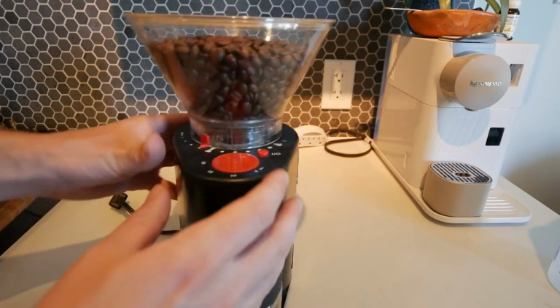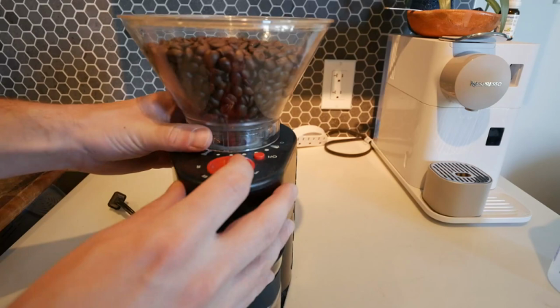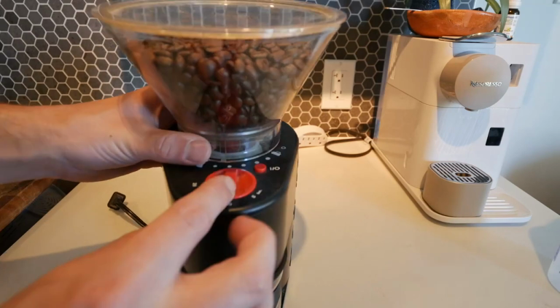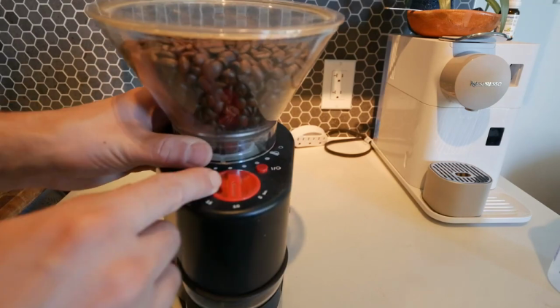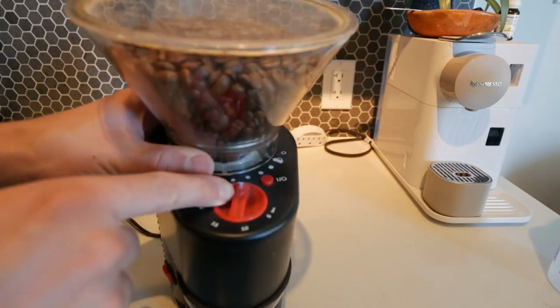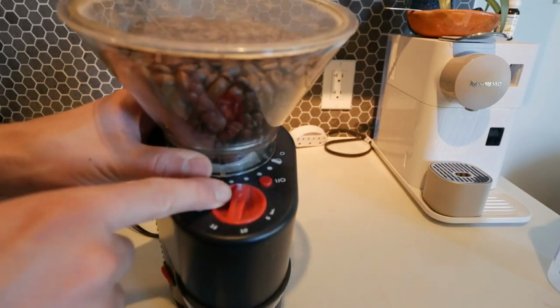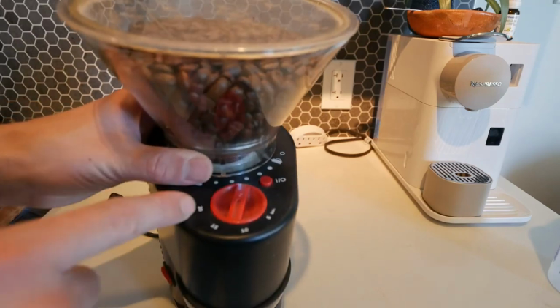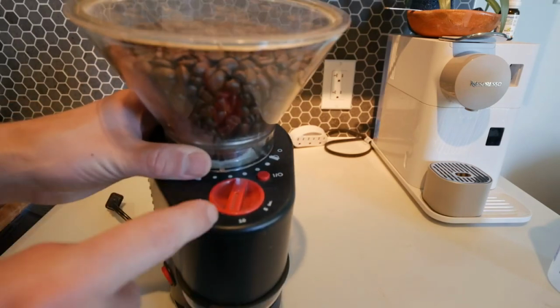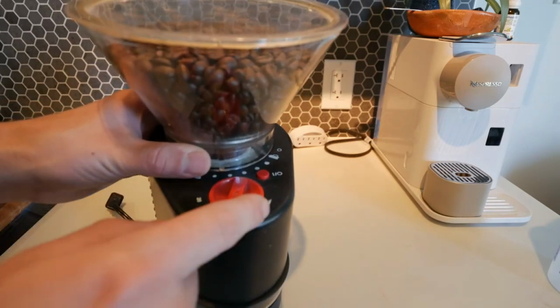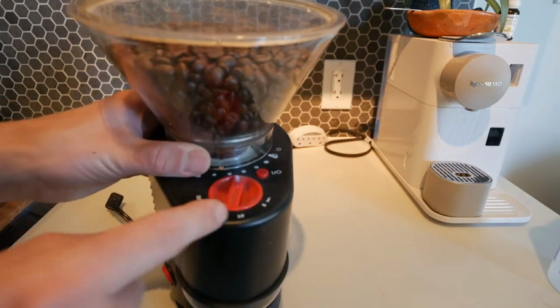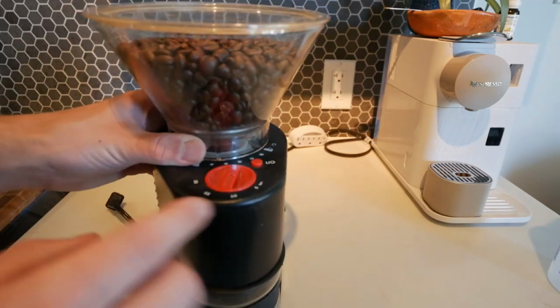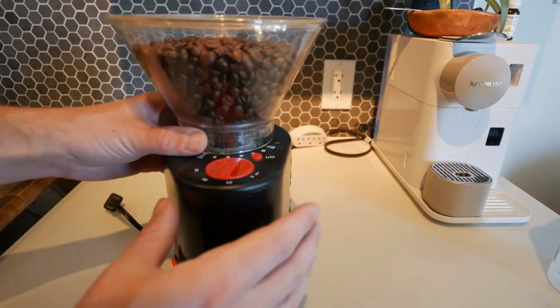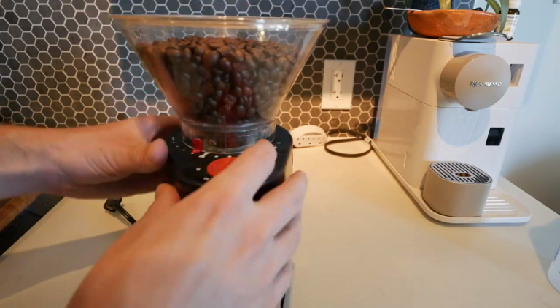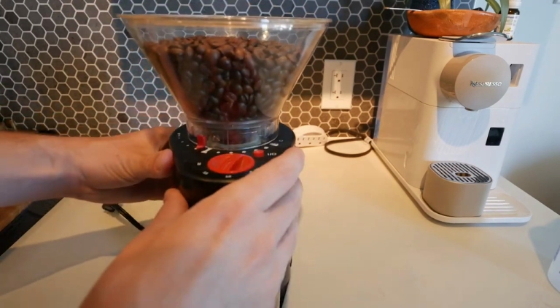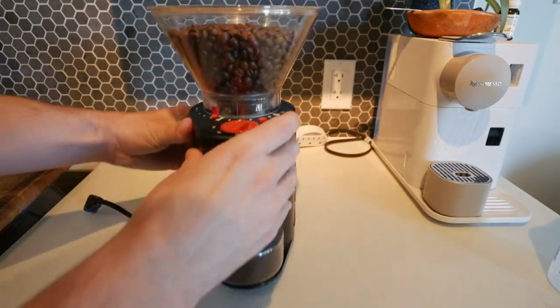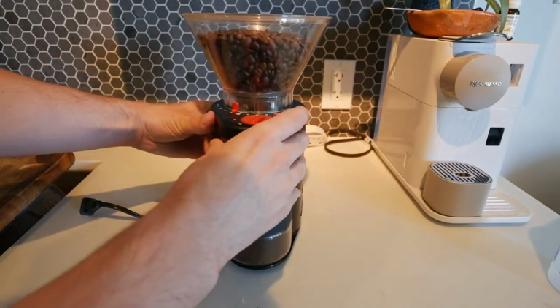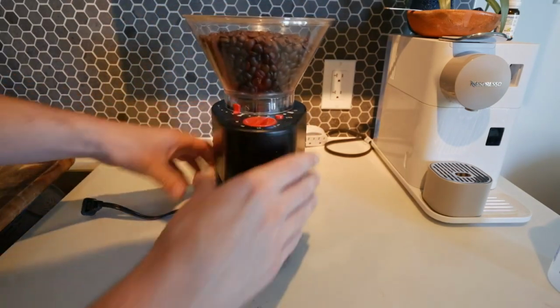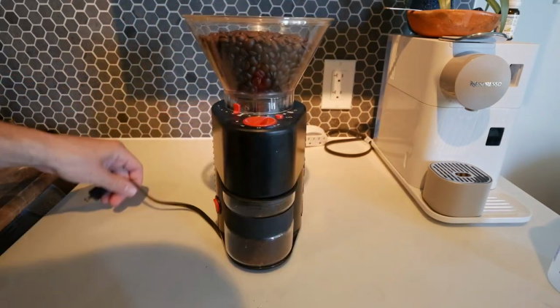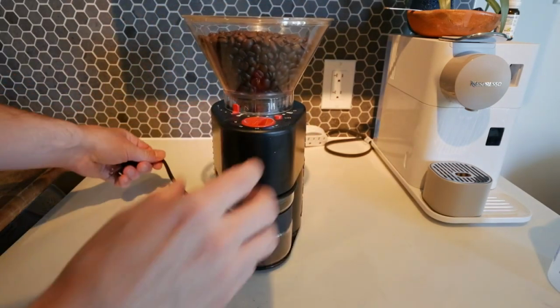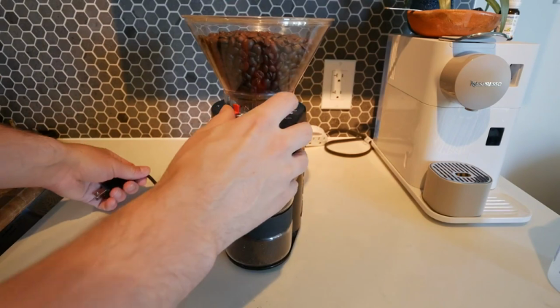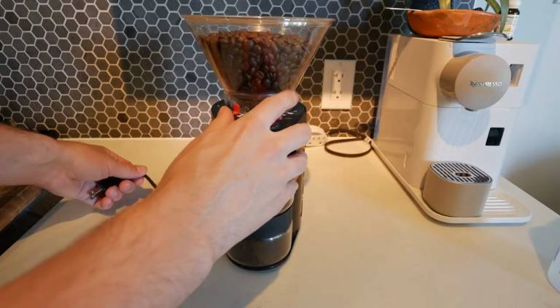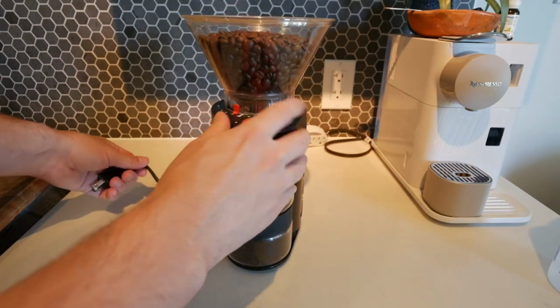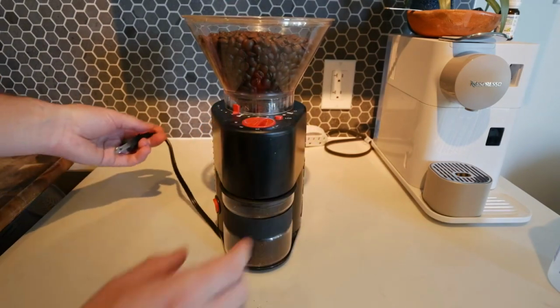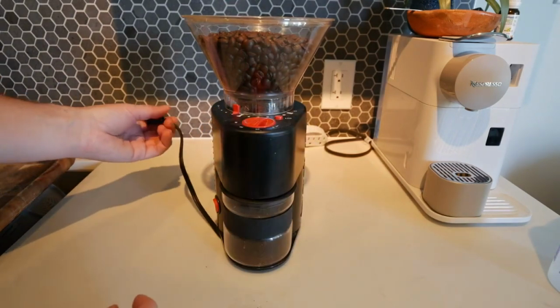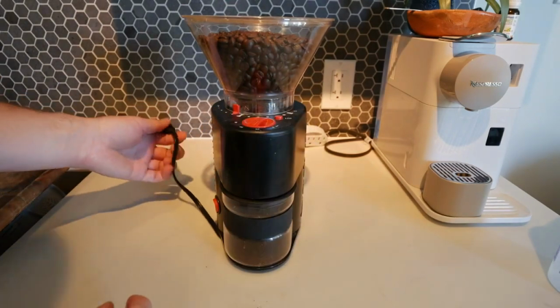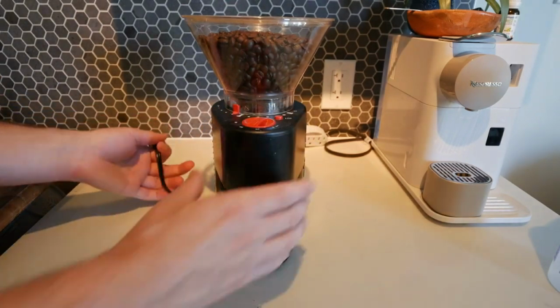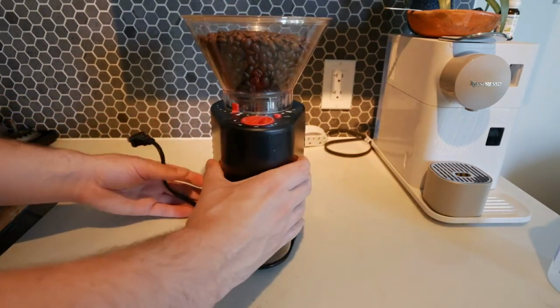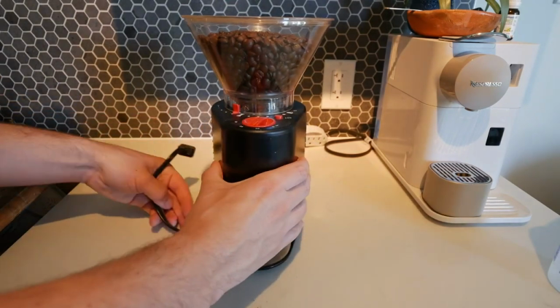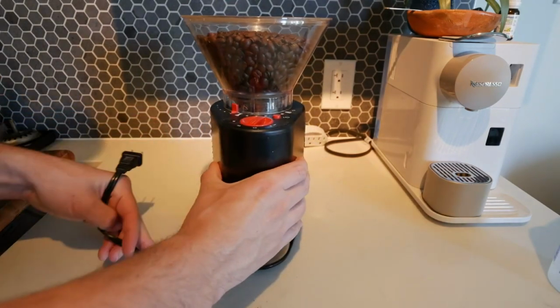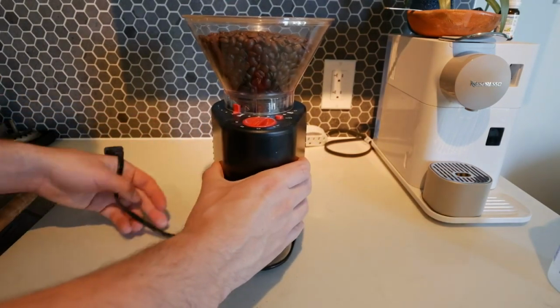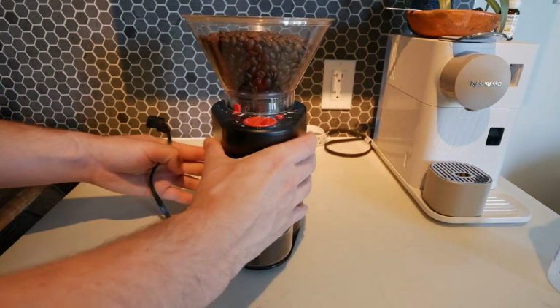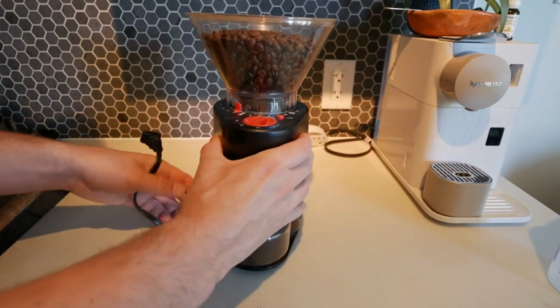On top is a power button, but also a timer. The longer you set the timer and press the power button, the more grinds you get. And also you can choose if you want coarse or fine coffee grinds.